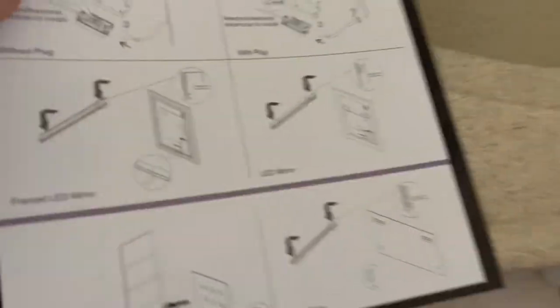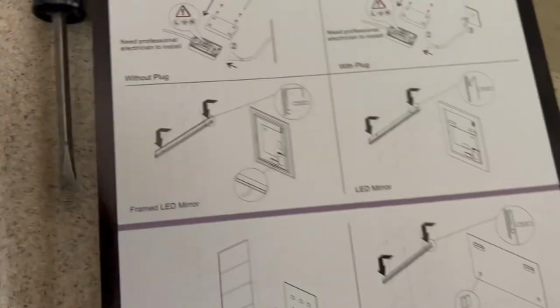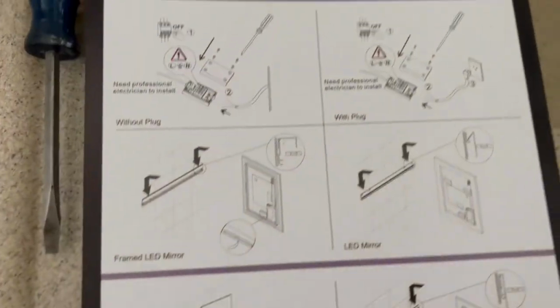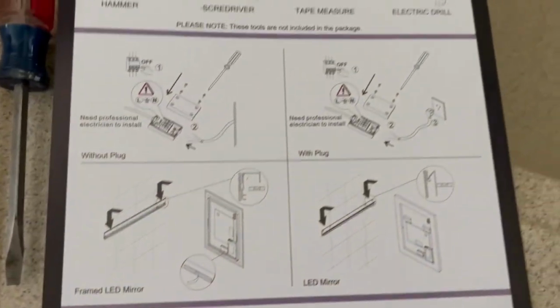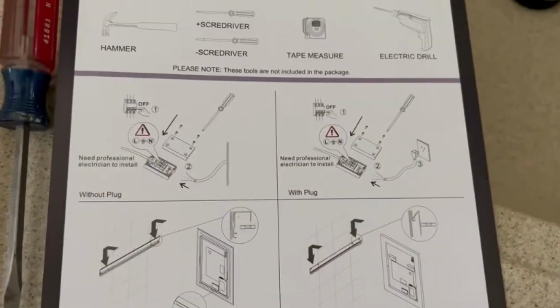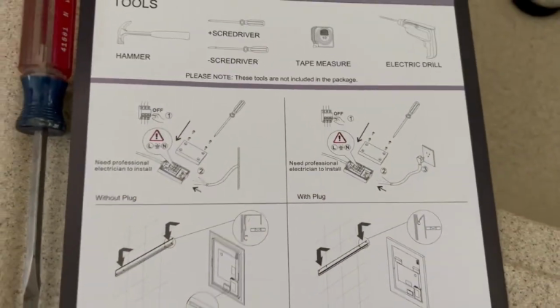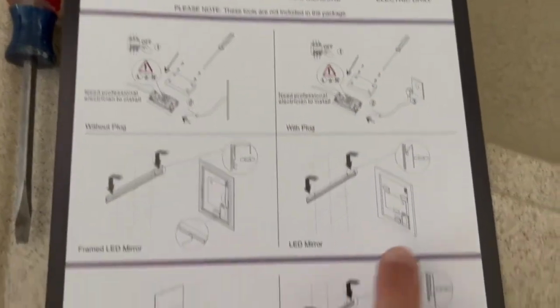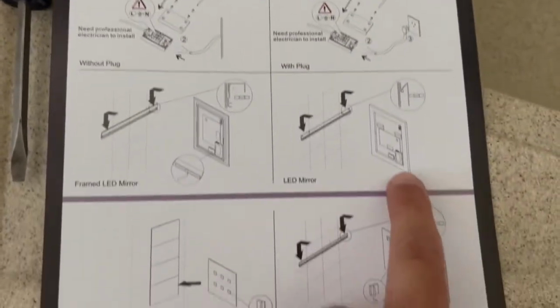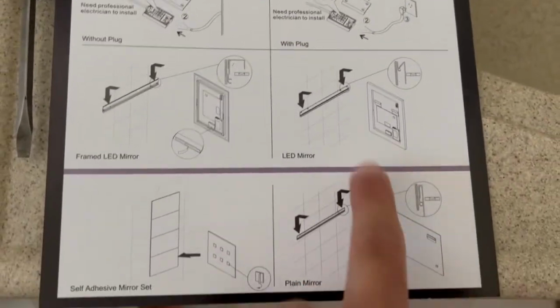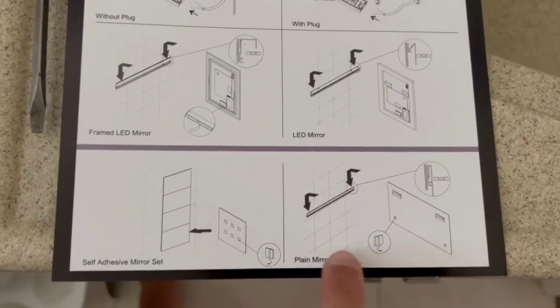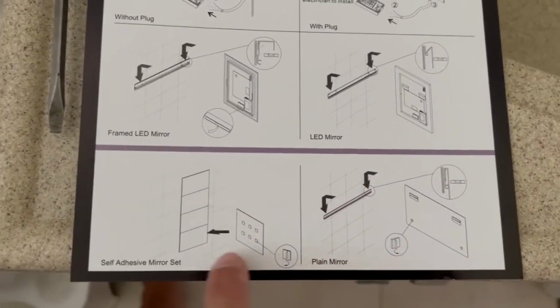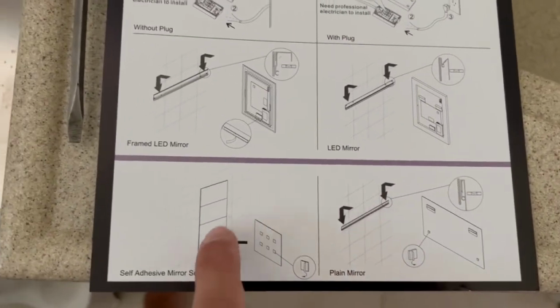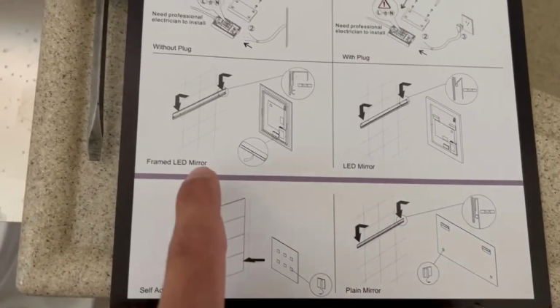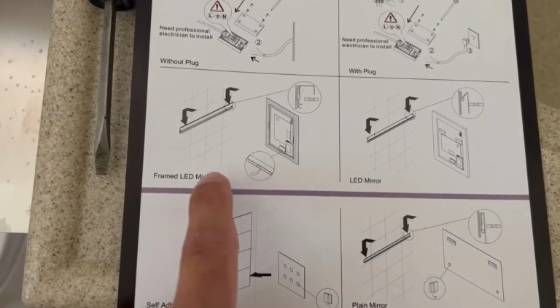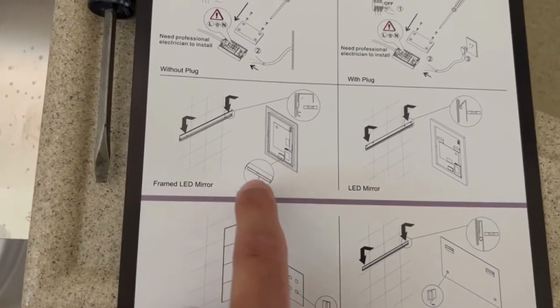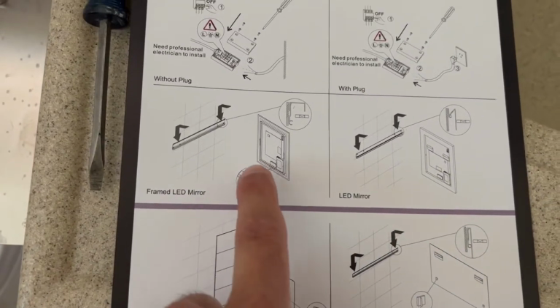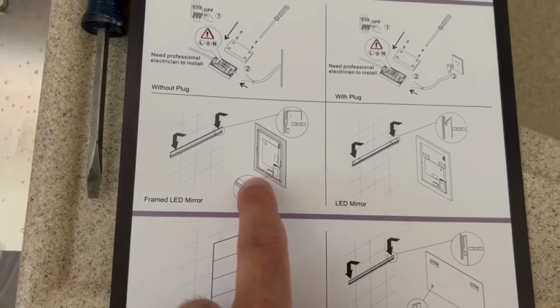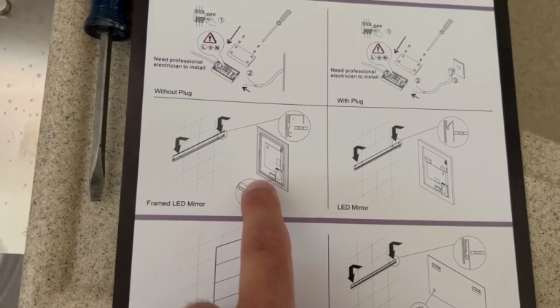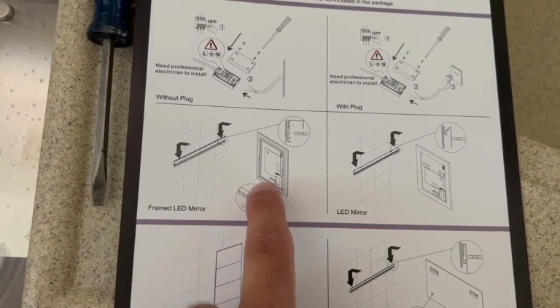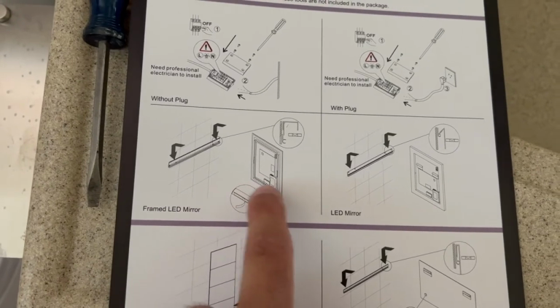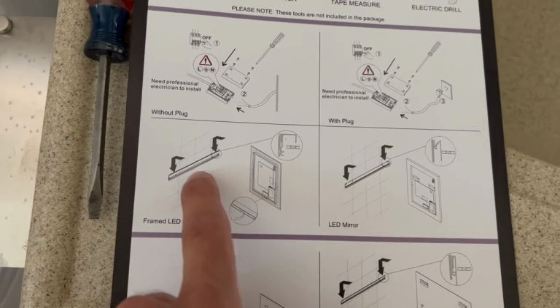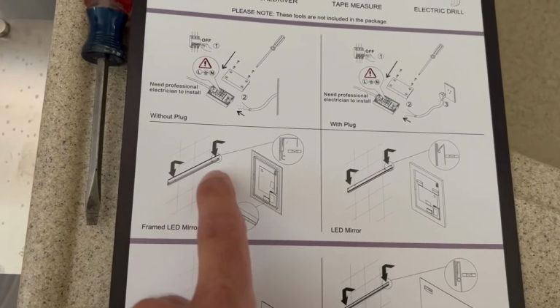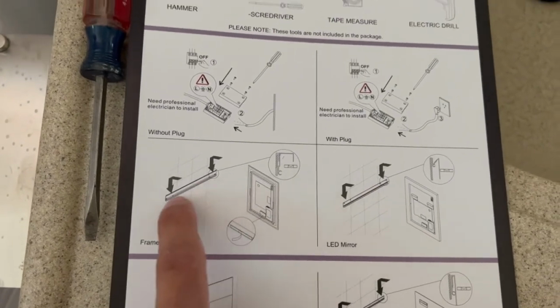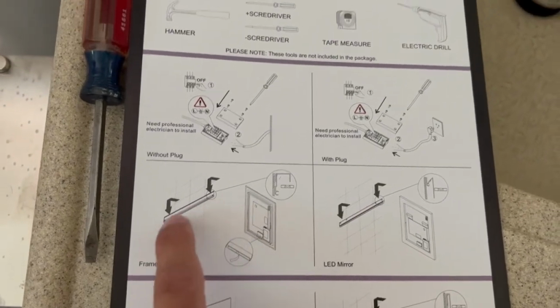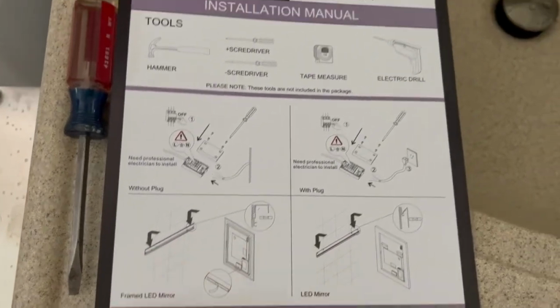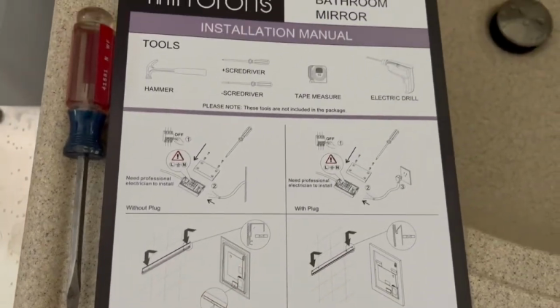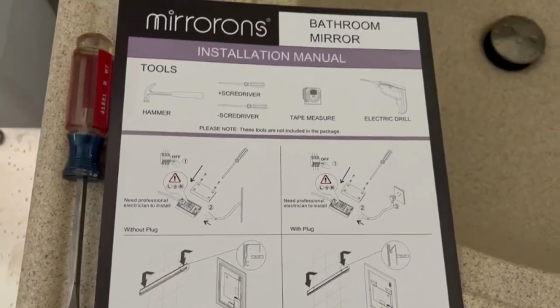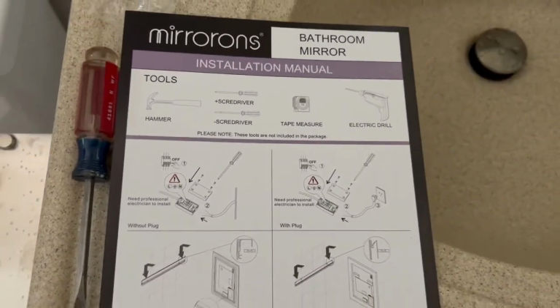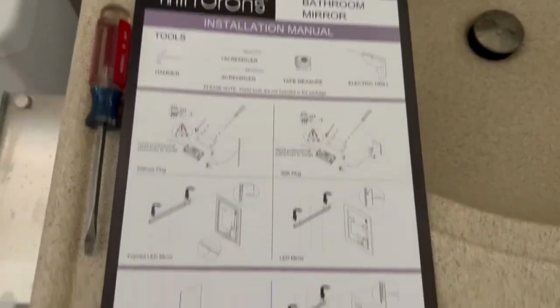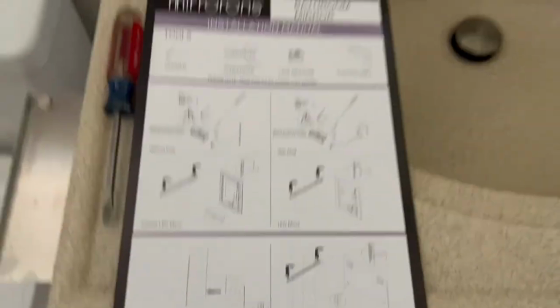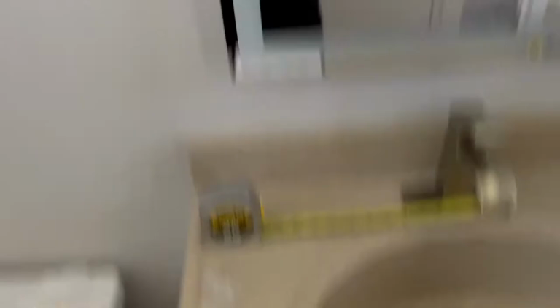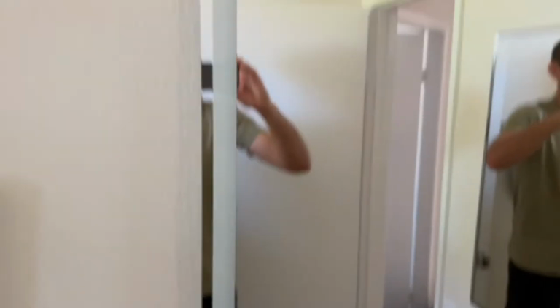They have different models, so definitely make sure you're looking at which model you have. We have the framed LED mirror, and it came with a nice little wall bracket — super easy to install.